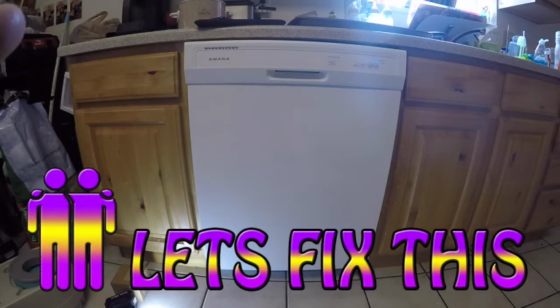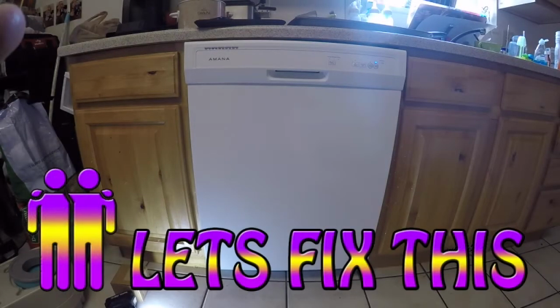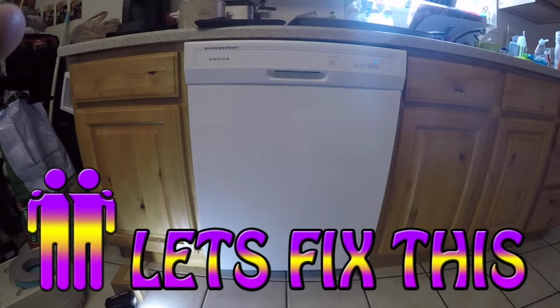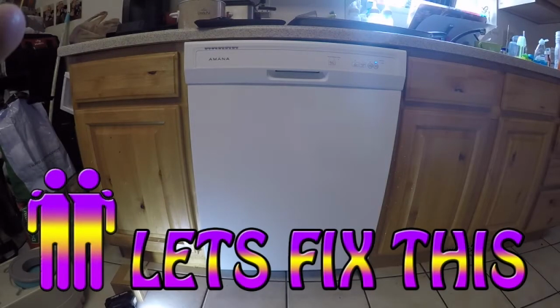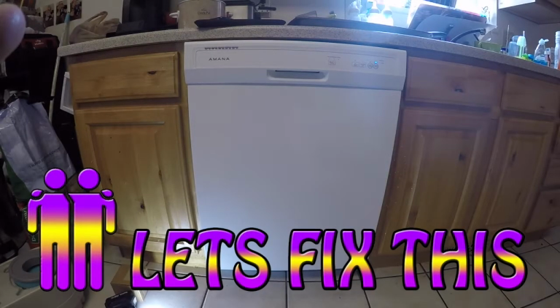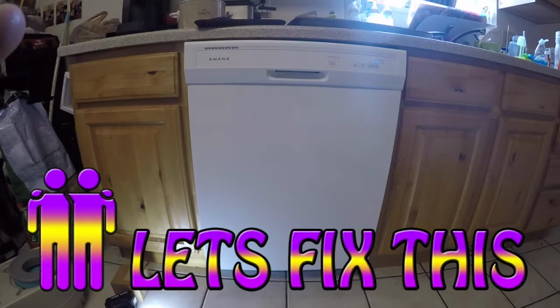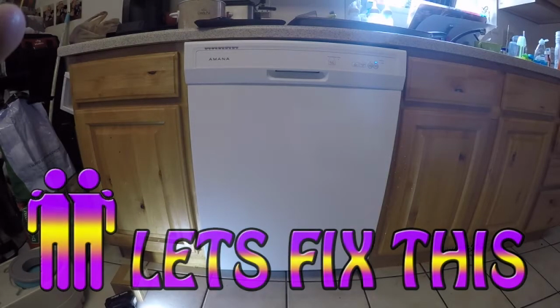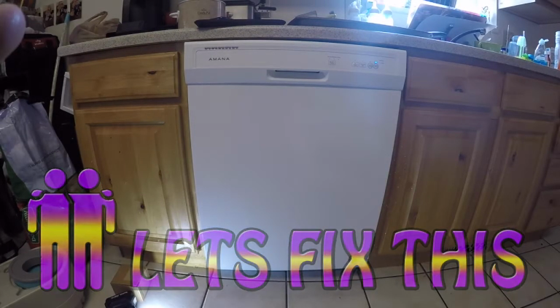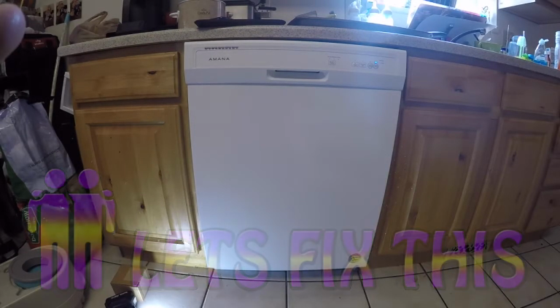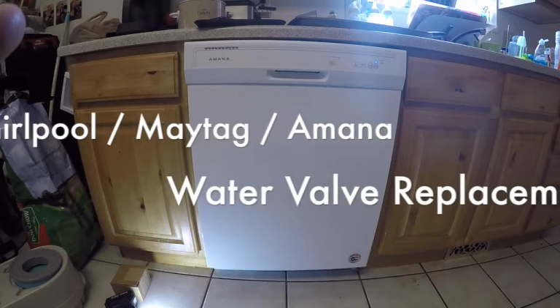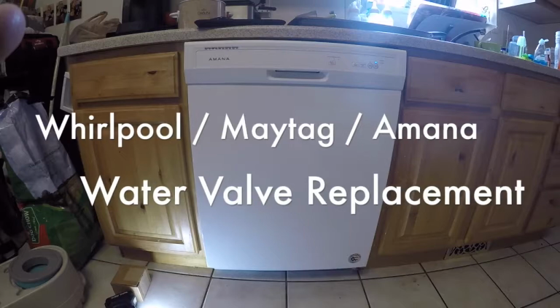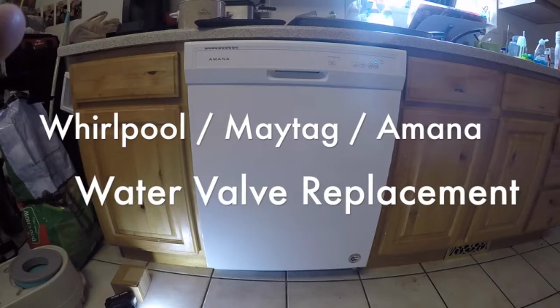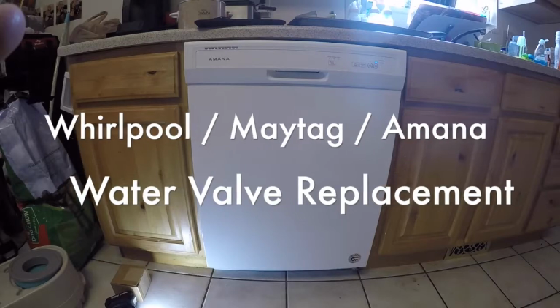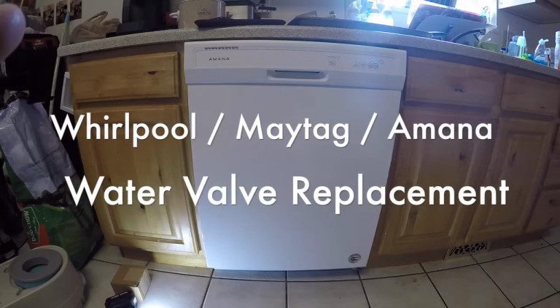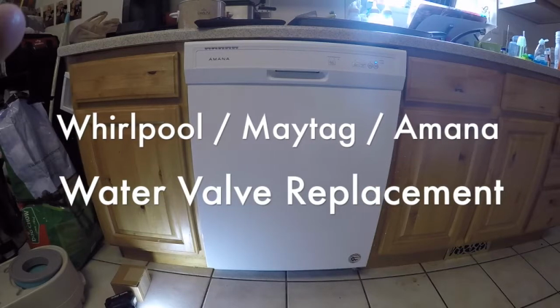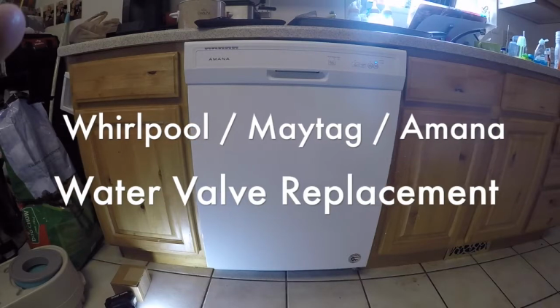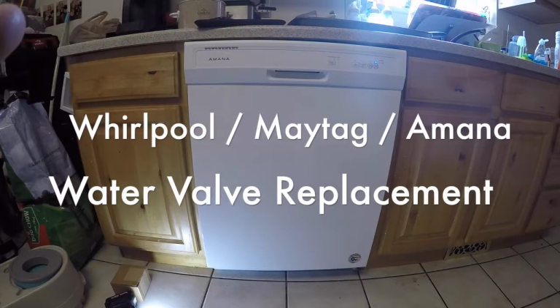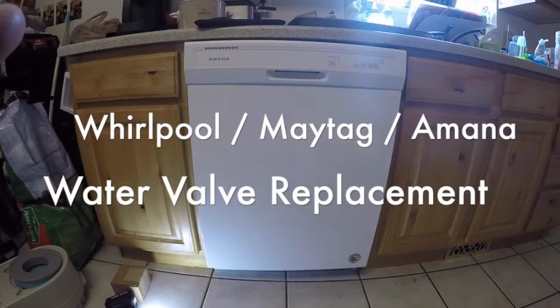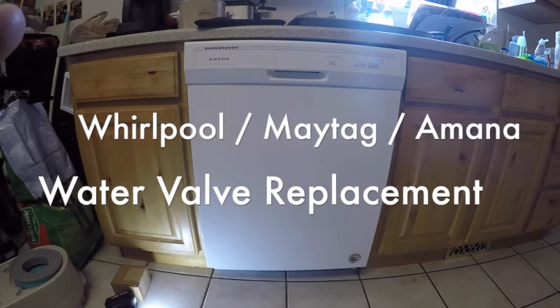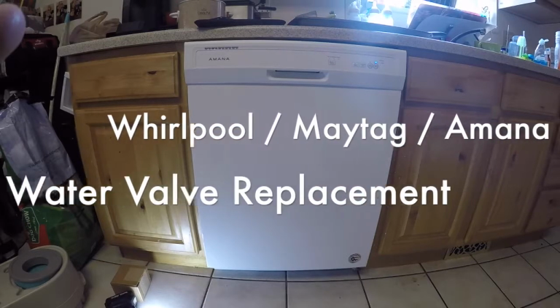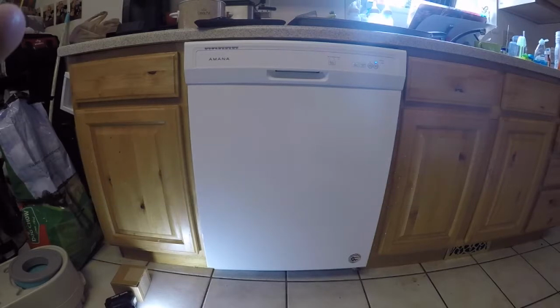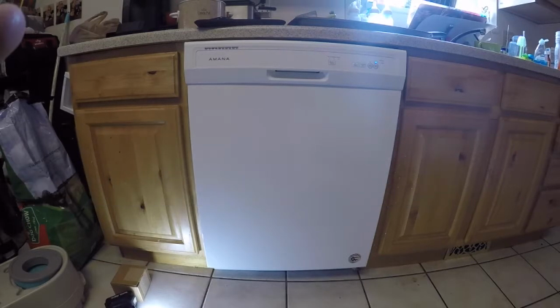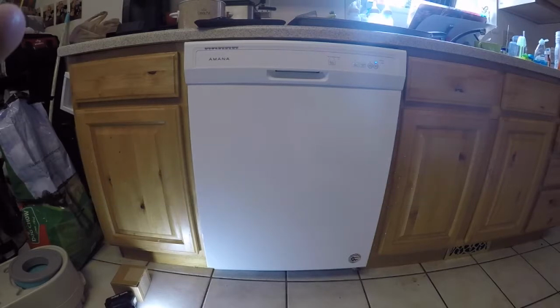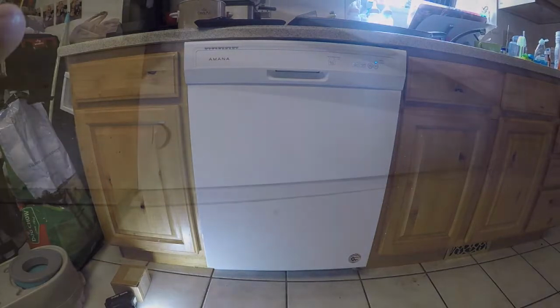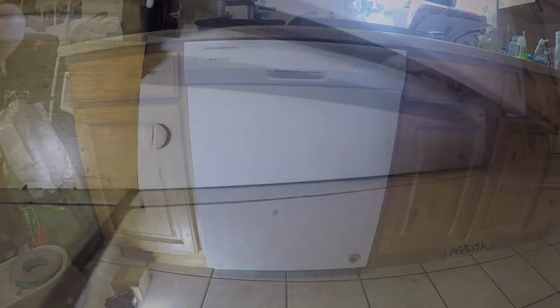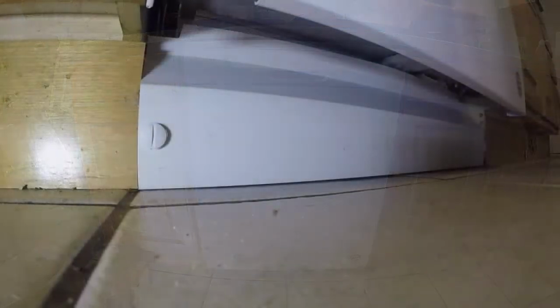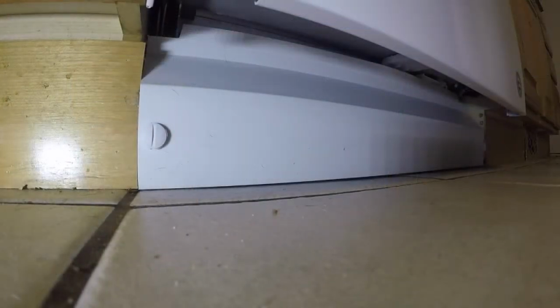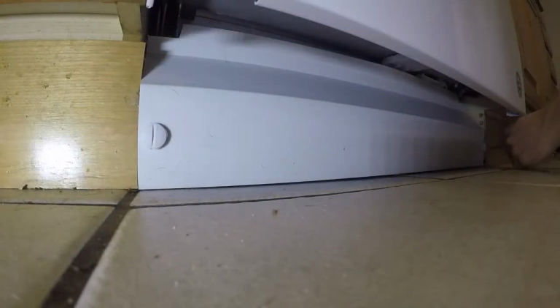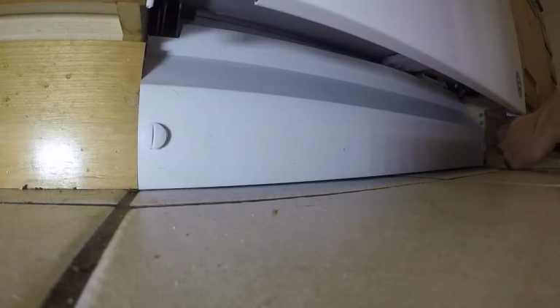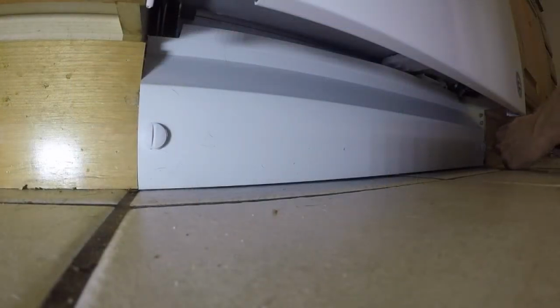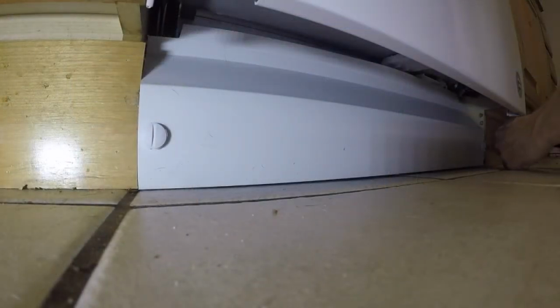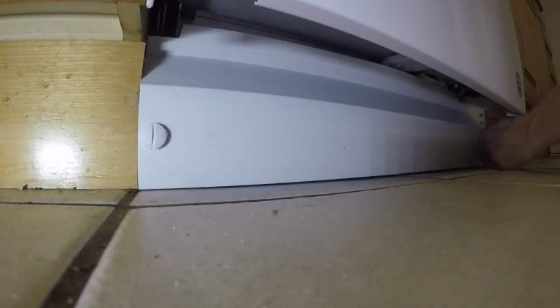Hey everyone, welcome to another episode of Let's Fix This. In this episode we're going to show you how to test and replace the water valve in a Maytag, Whirlpool, Amana, and Ikea dishwasher.